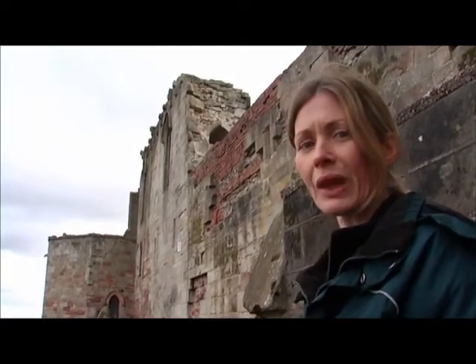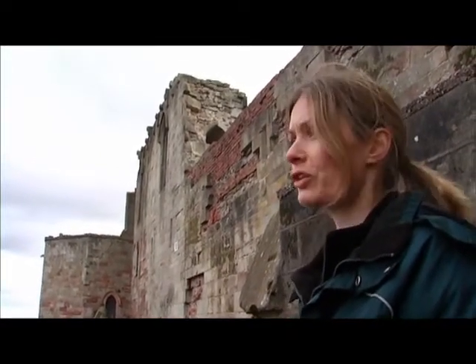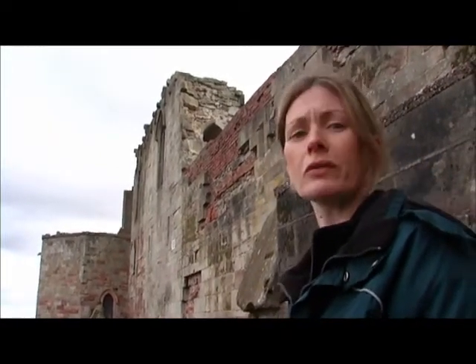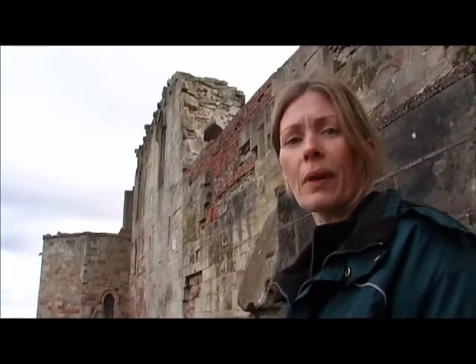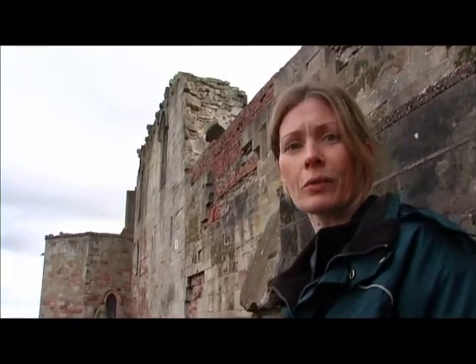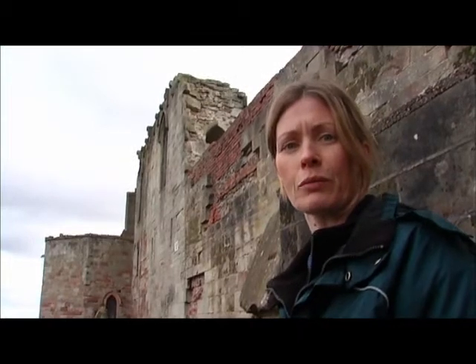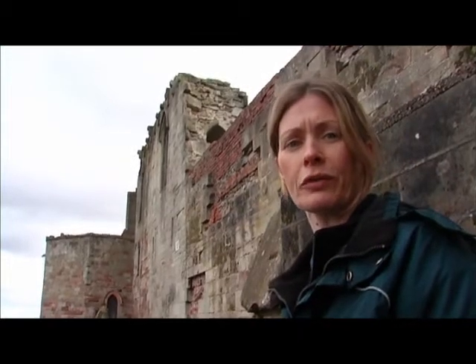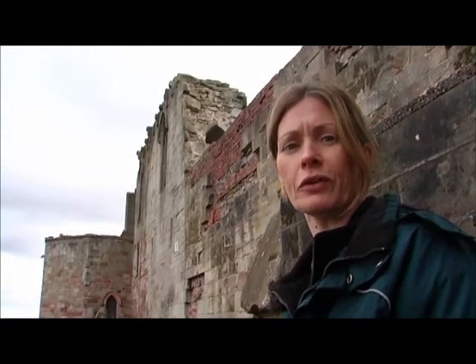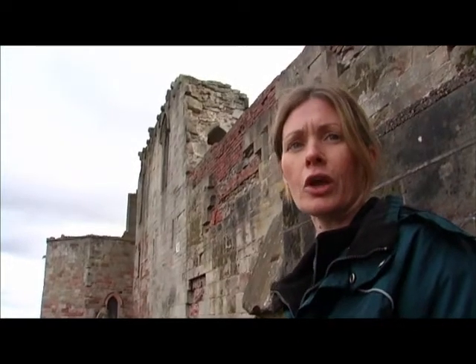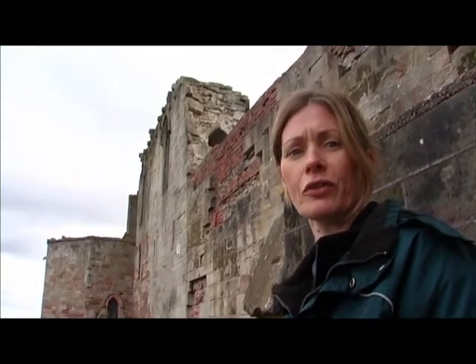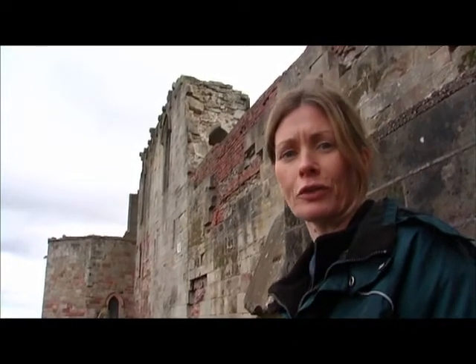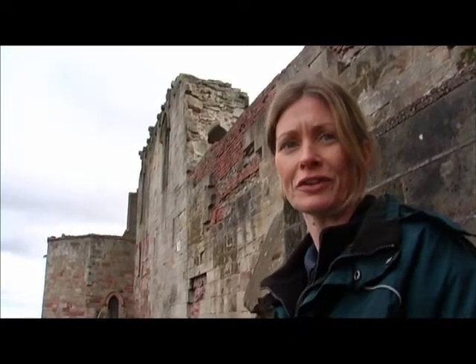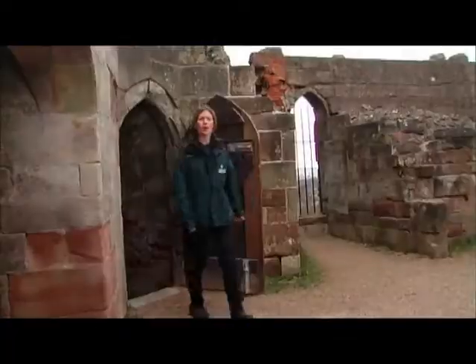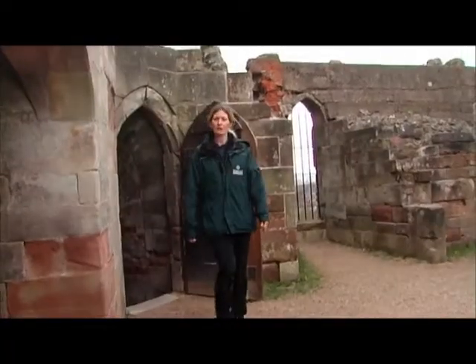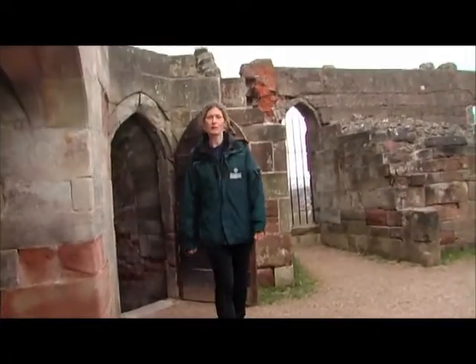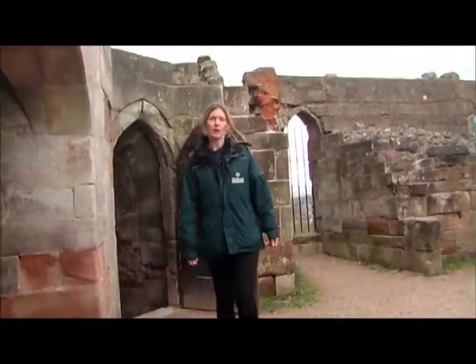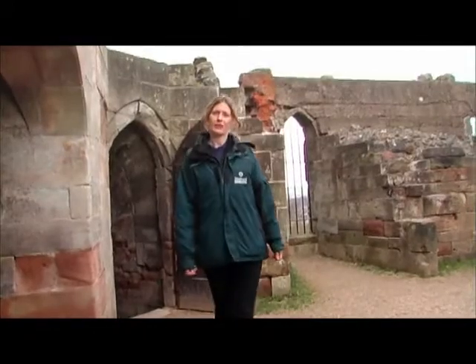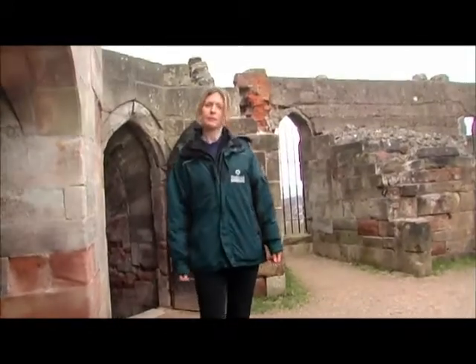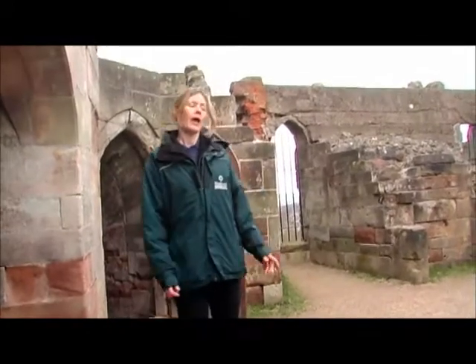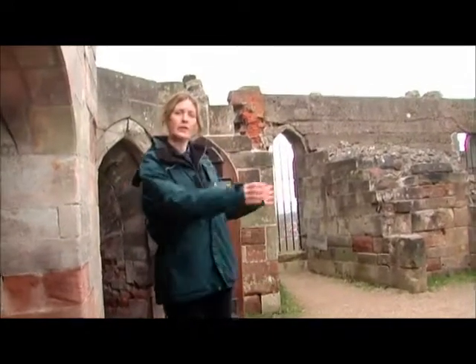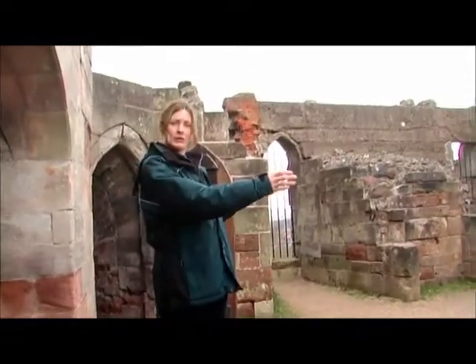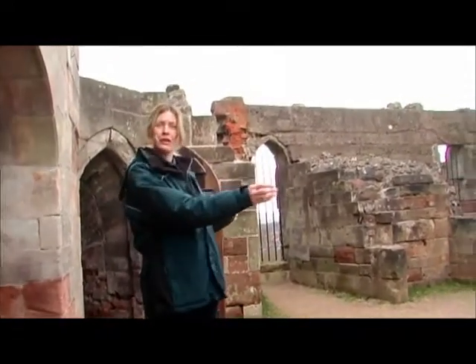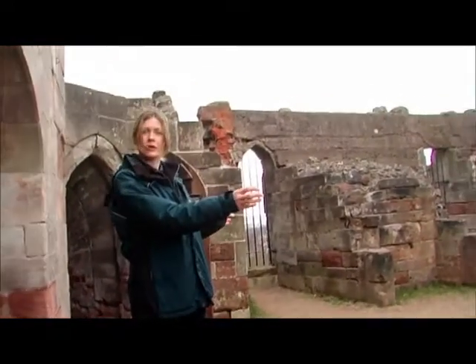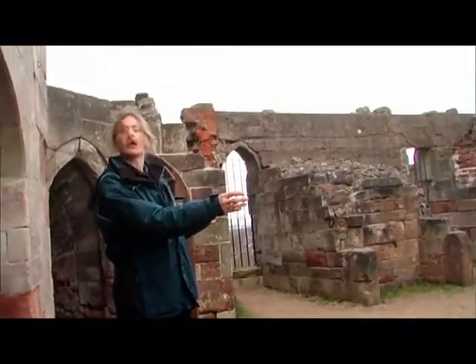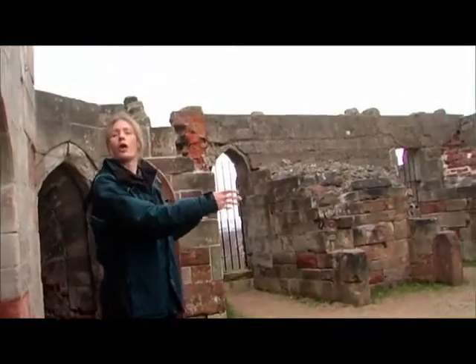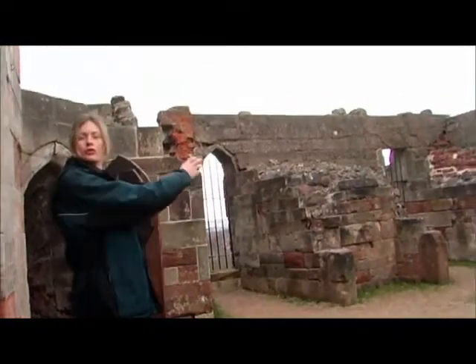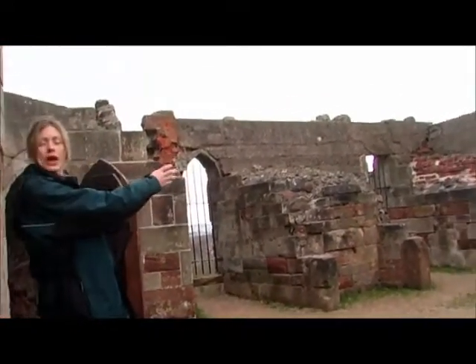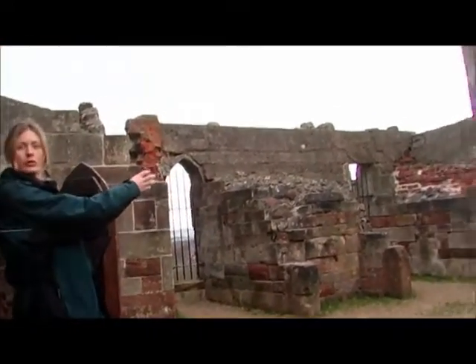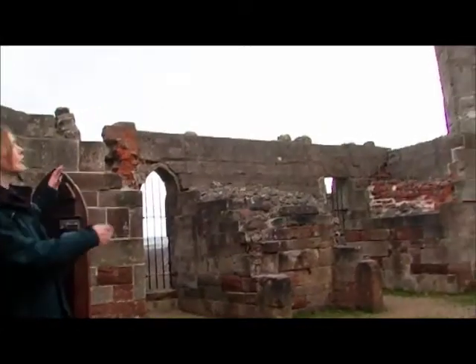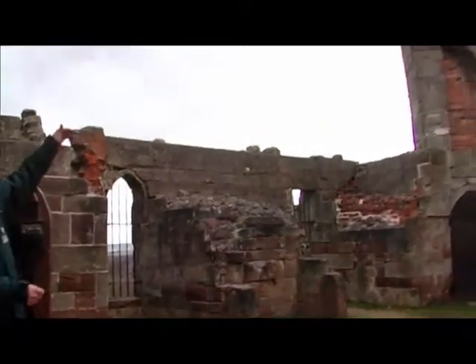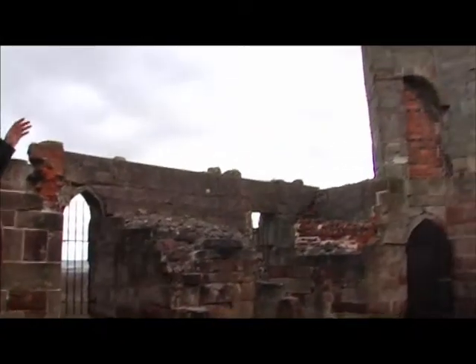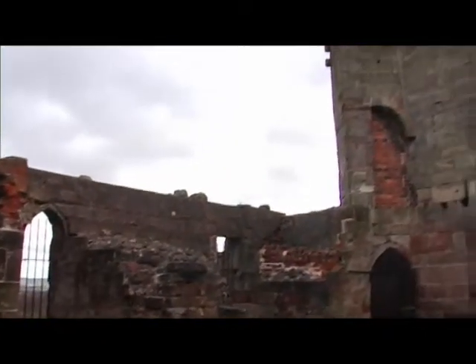It was originally built by a gentleman named Ralph of Stafford, who was the First Earl of Stafford. We're now inside the main part of the keep, and this area was actually lived in, along with the two towers which used to be at full height.